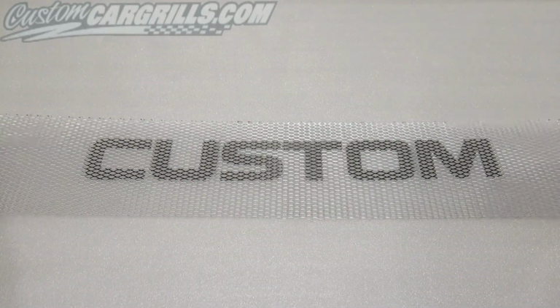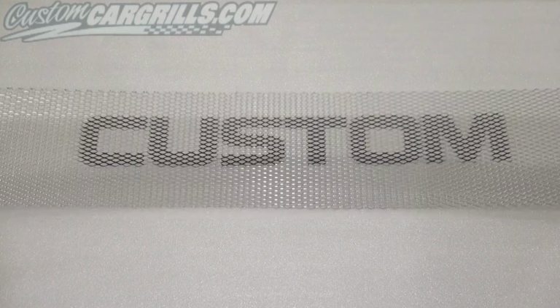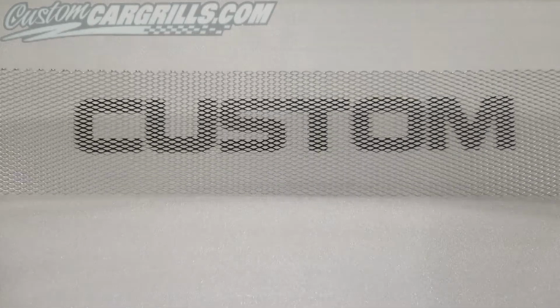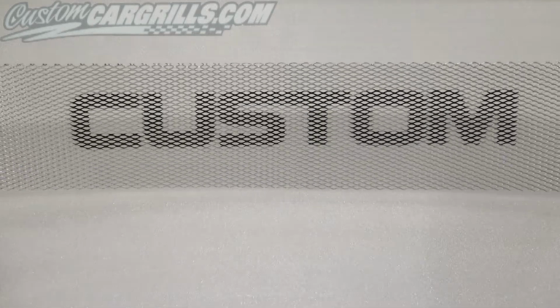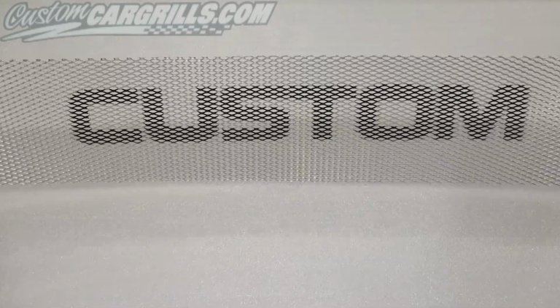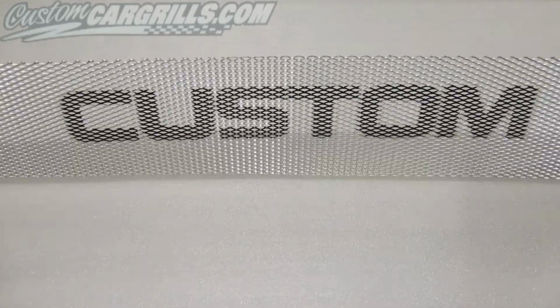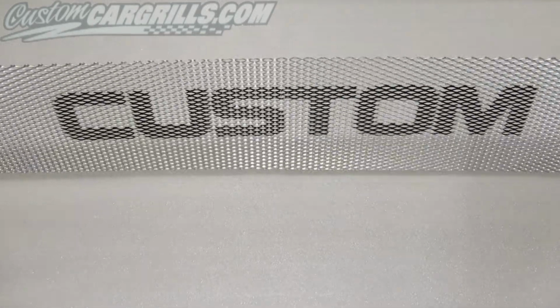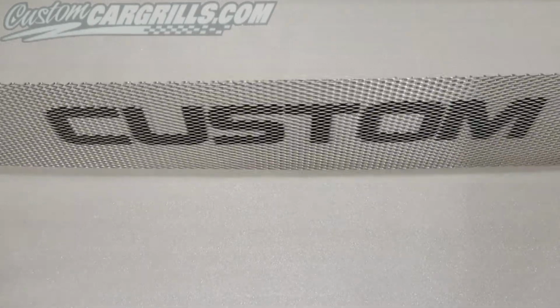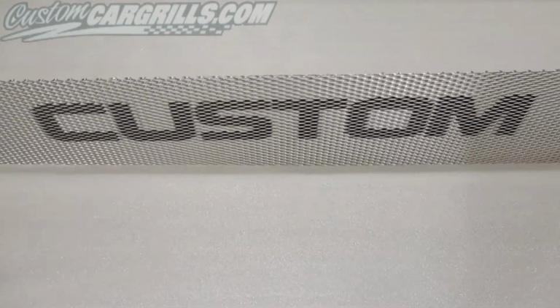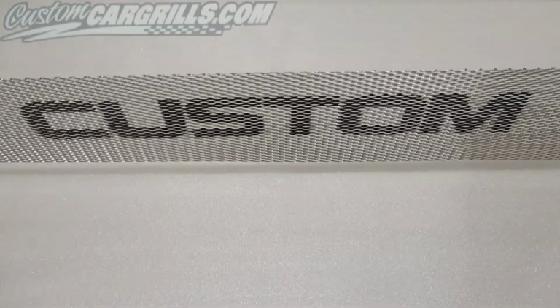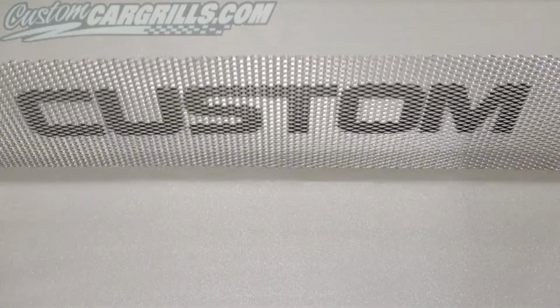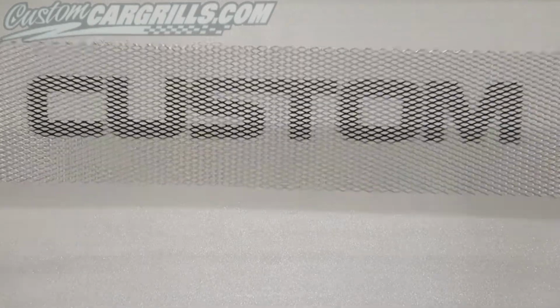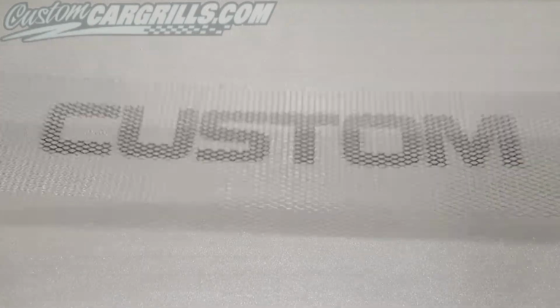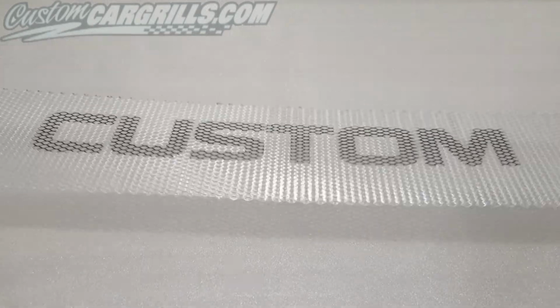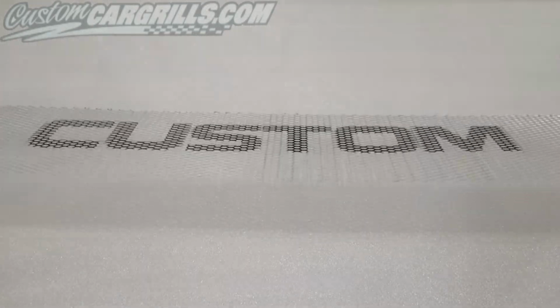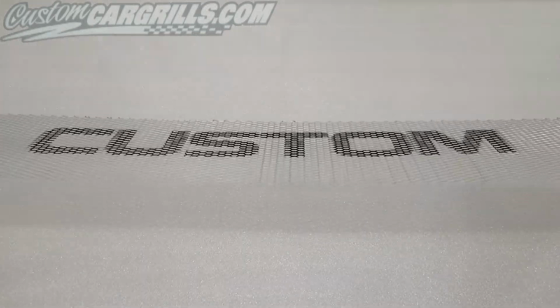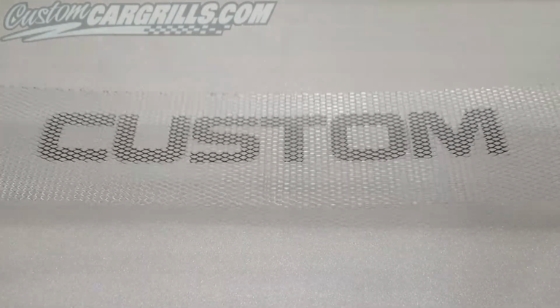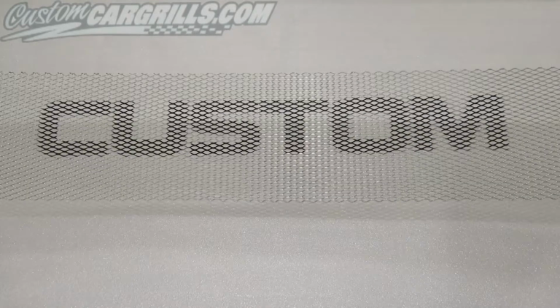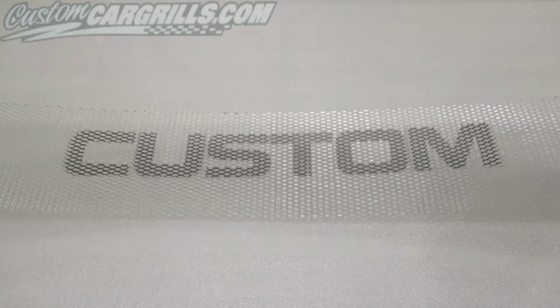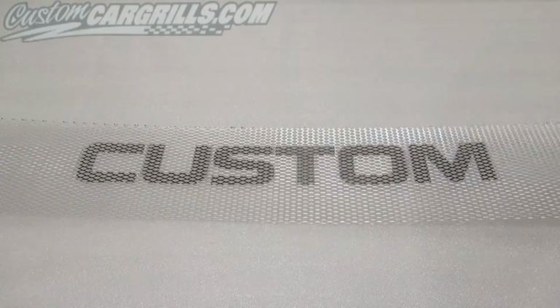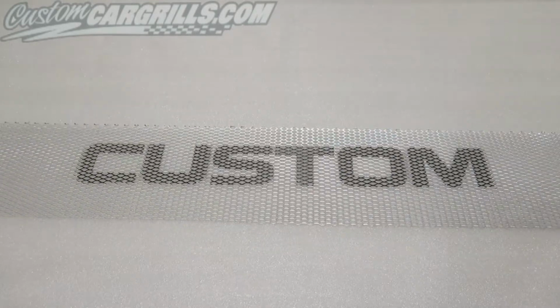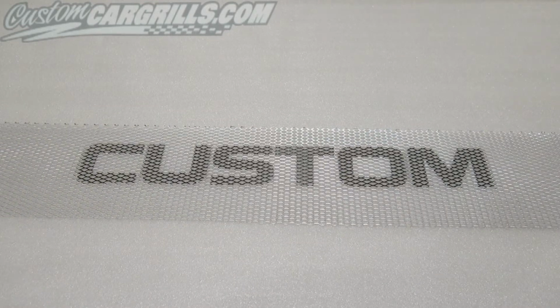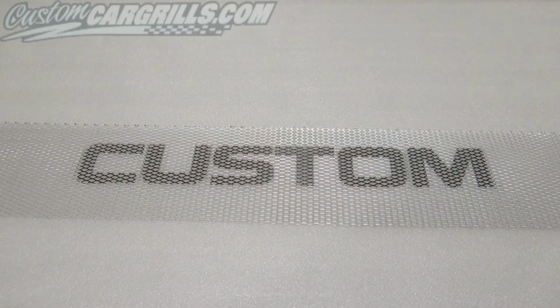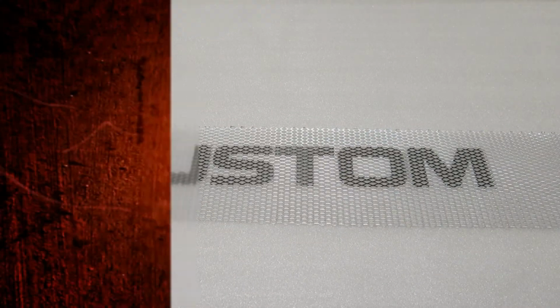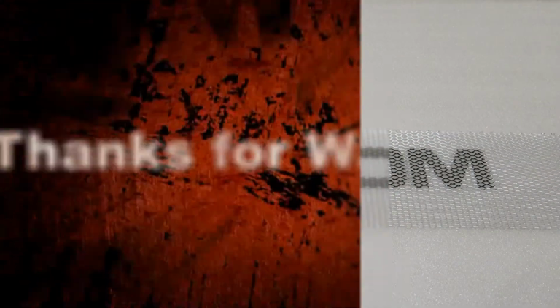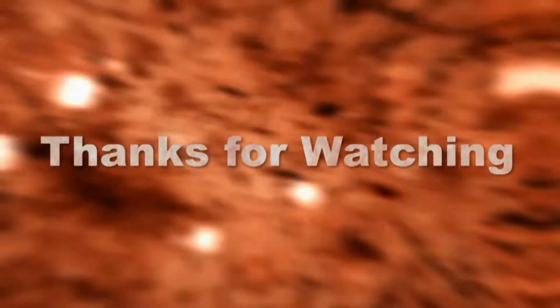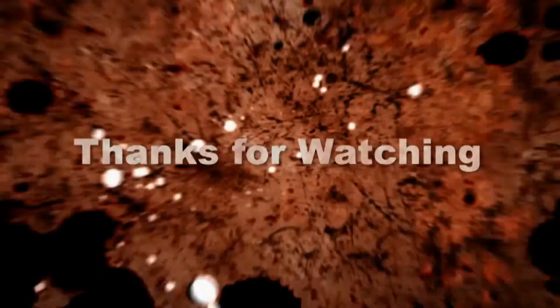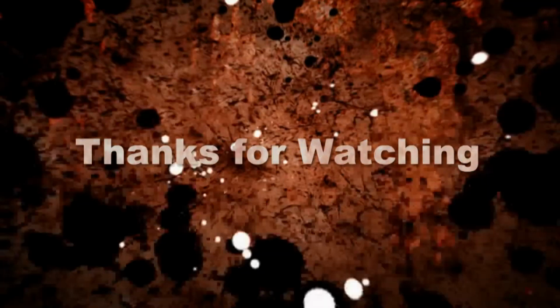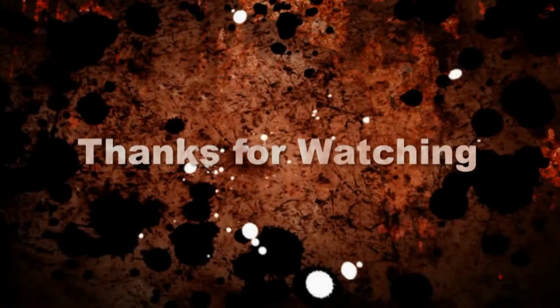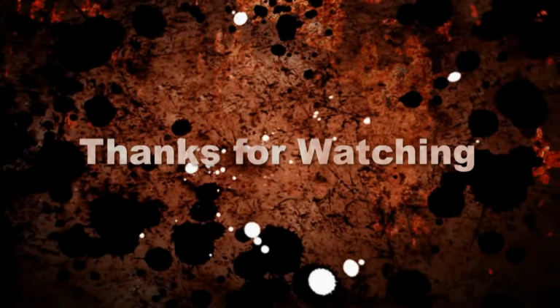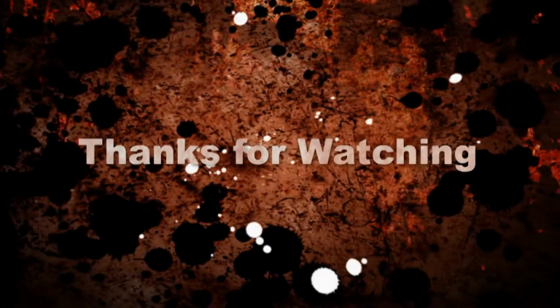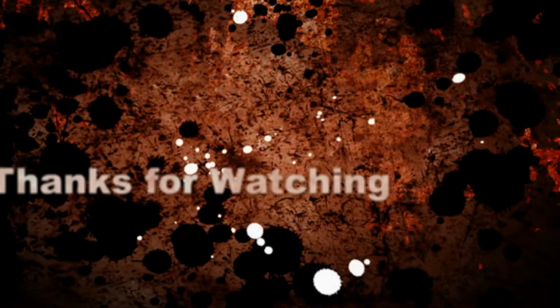This is a relatively quick, easy, and cost-effective way to add a little personalization to your grill. I hope you like what you saw, and if you have any questions feel free to email me.